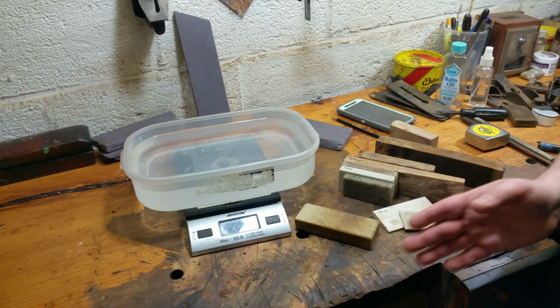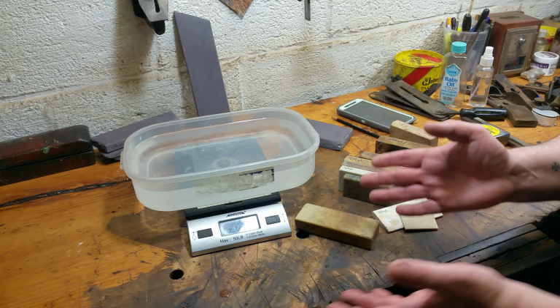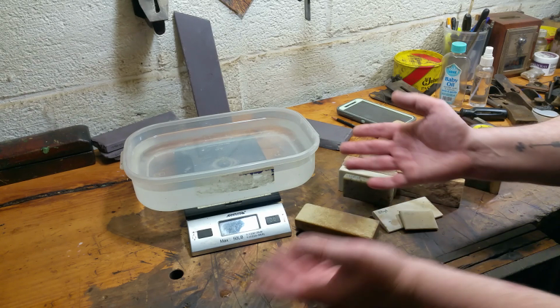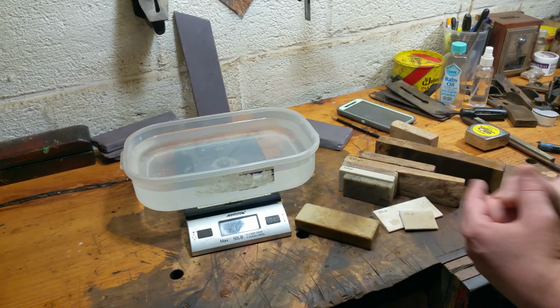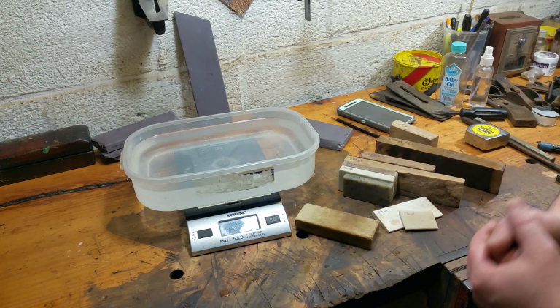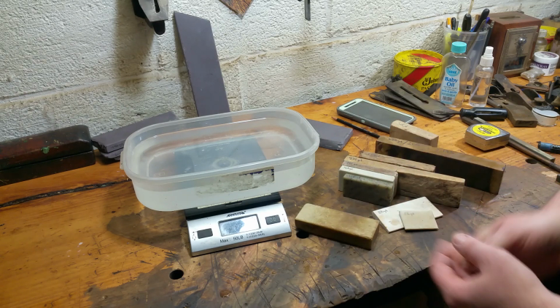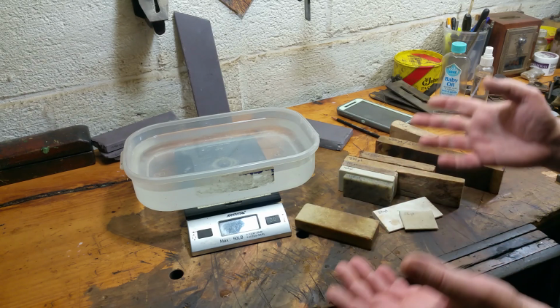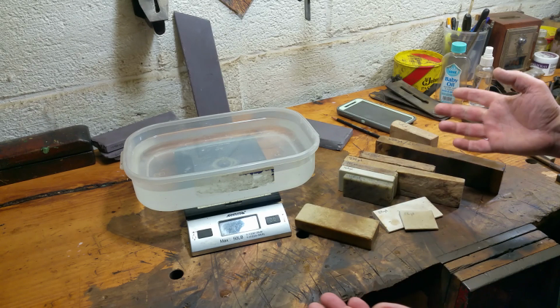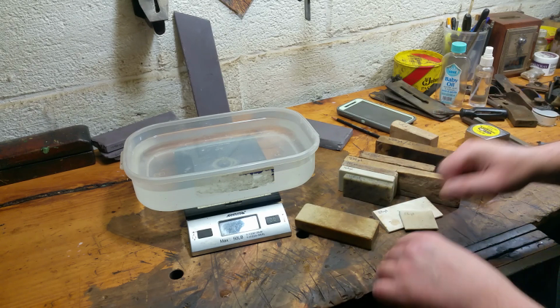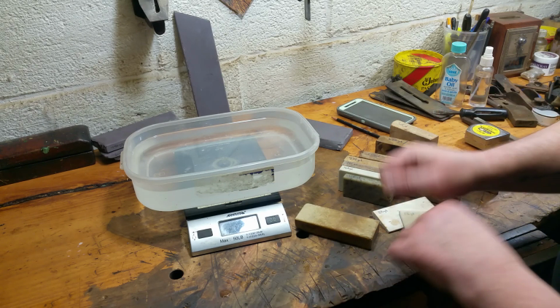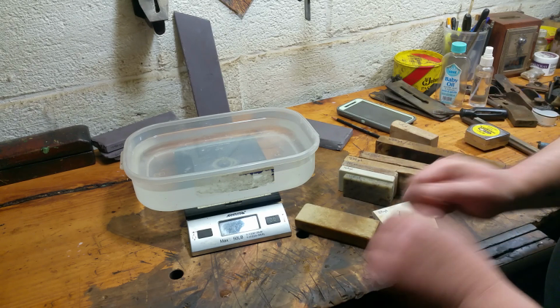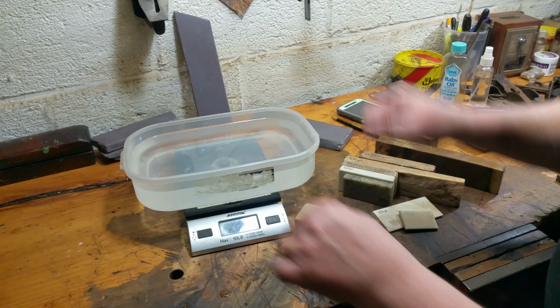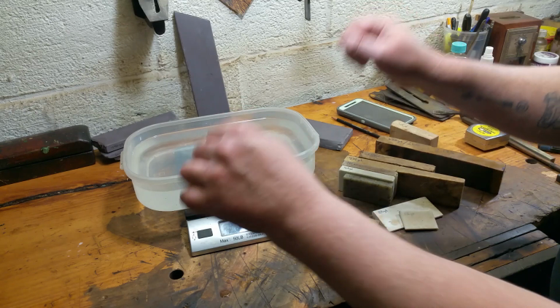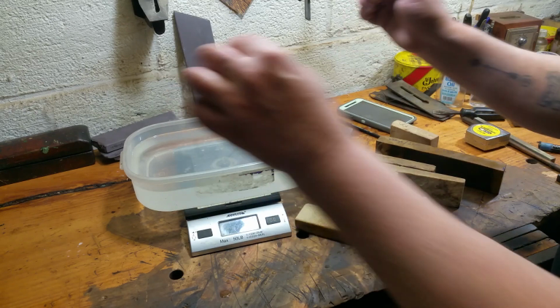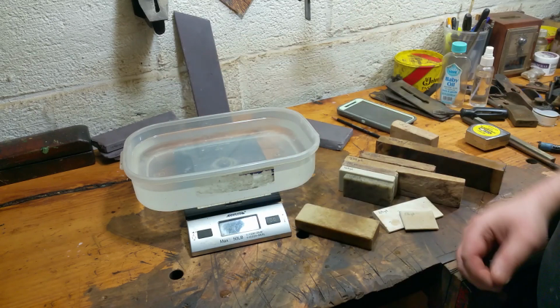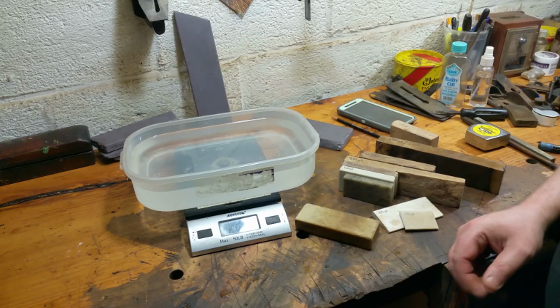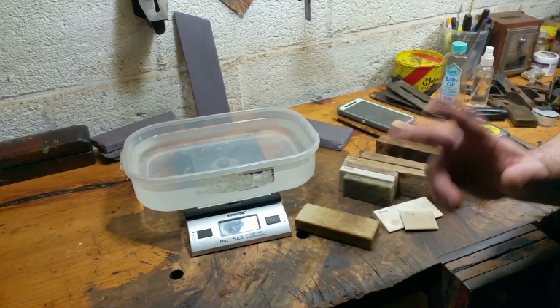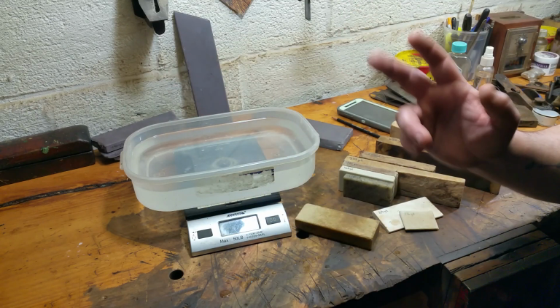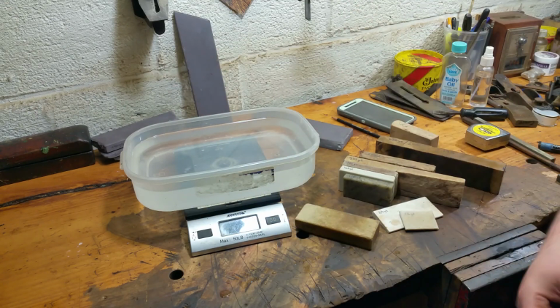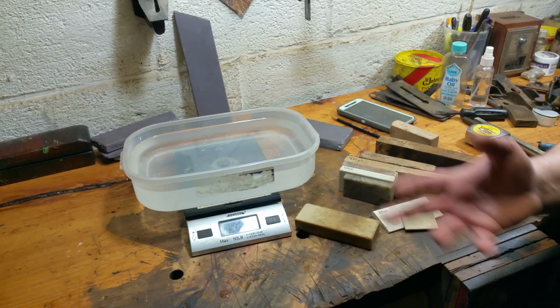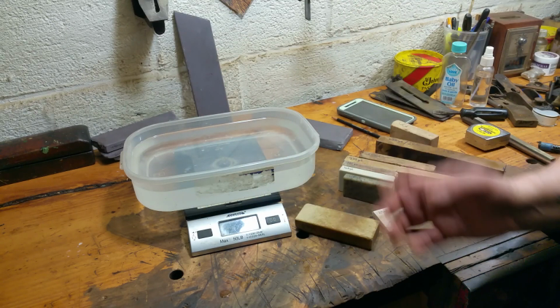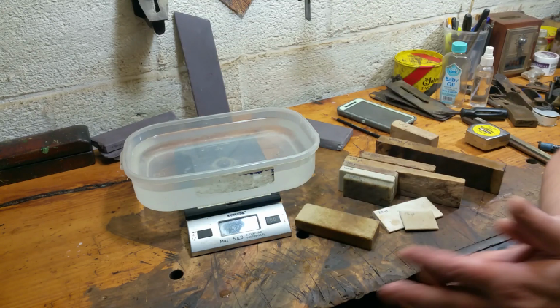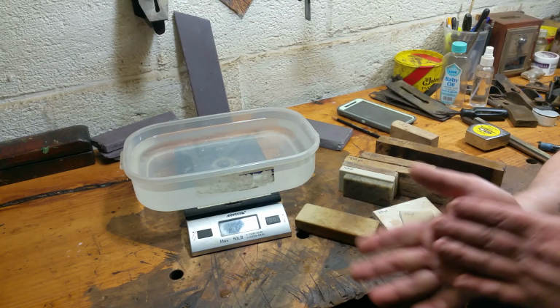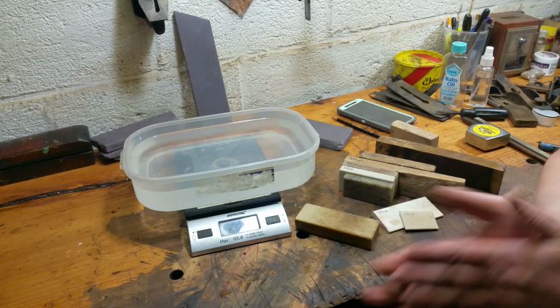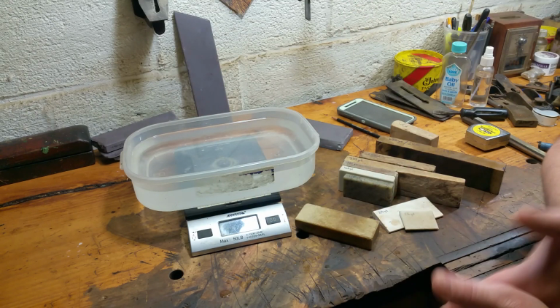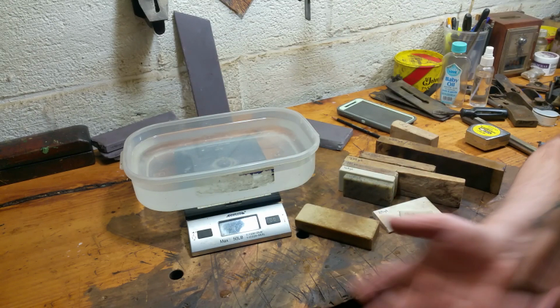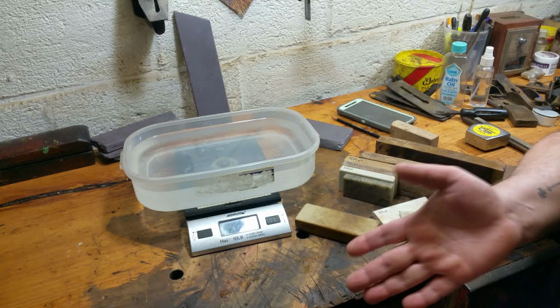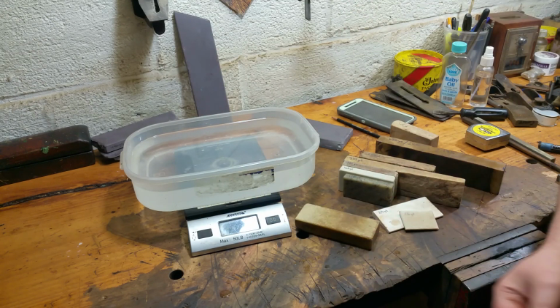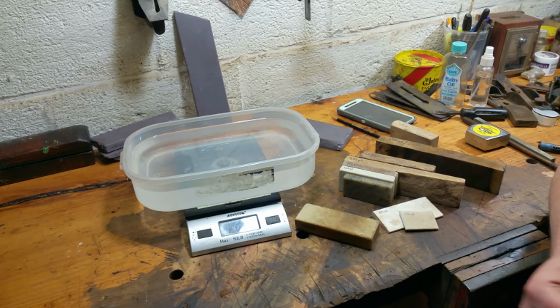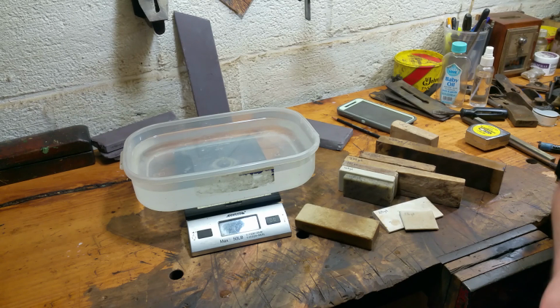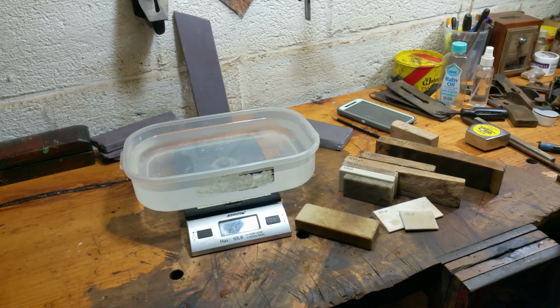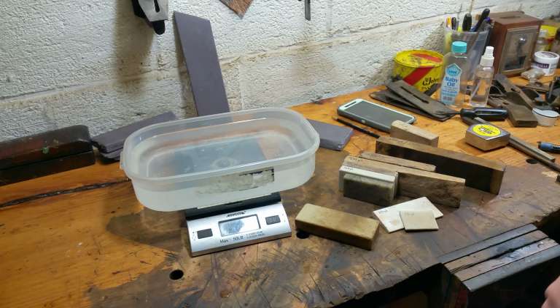So that's the quick and dirty method to measure stones for specific gravity if you're so inclined. It's very easy — the toughest trick is just wrapping it with fishing line and dipping it. Hope that helps some of you in discovering what stones you have.